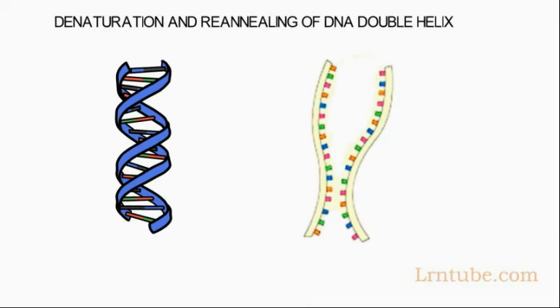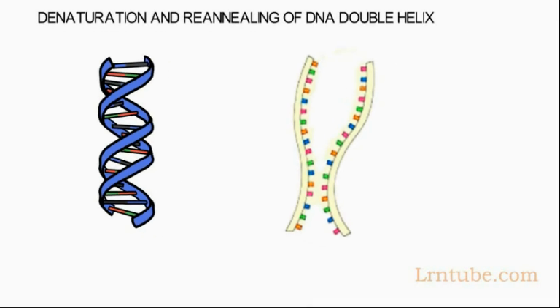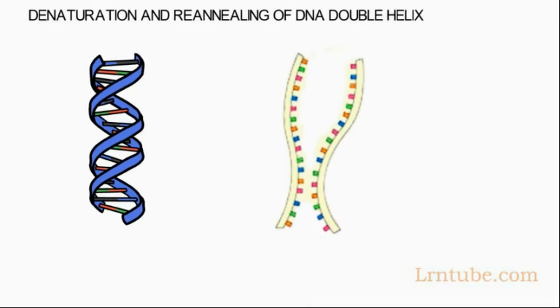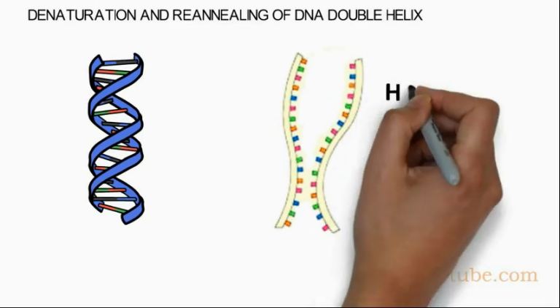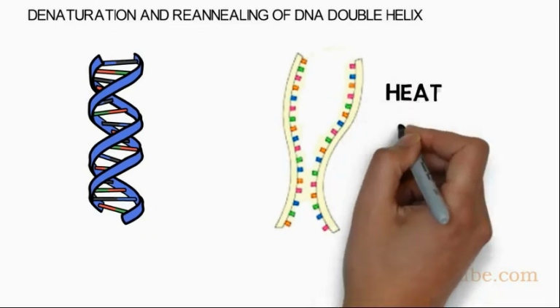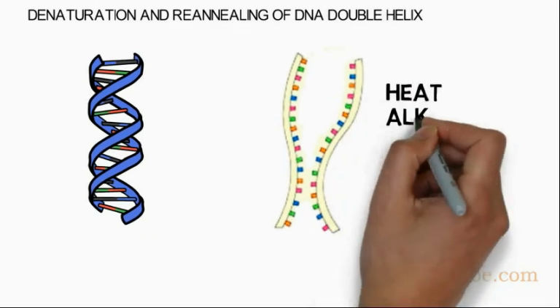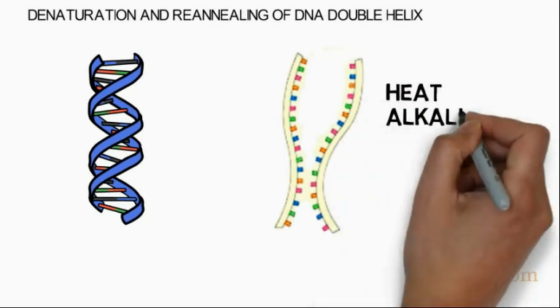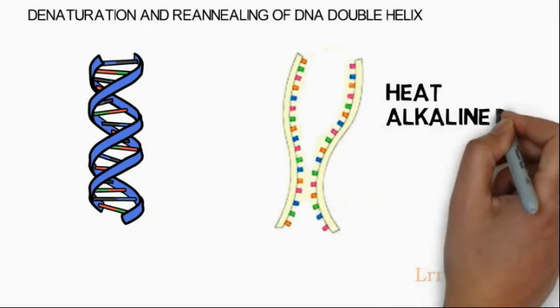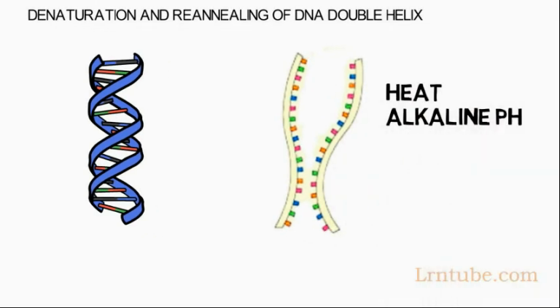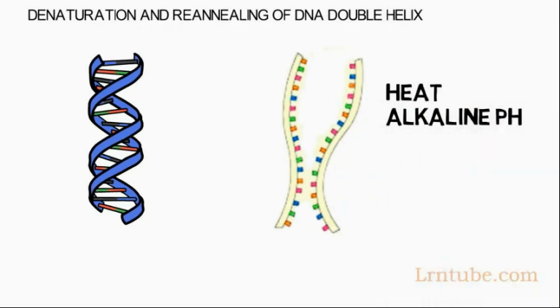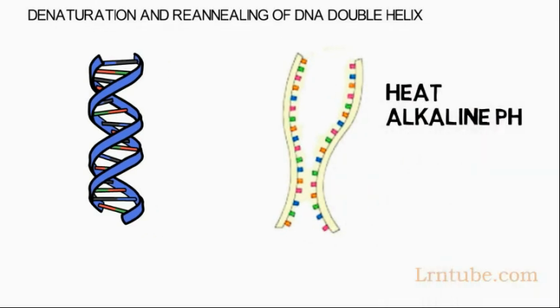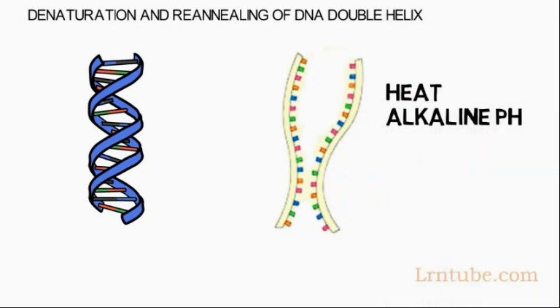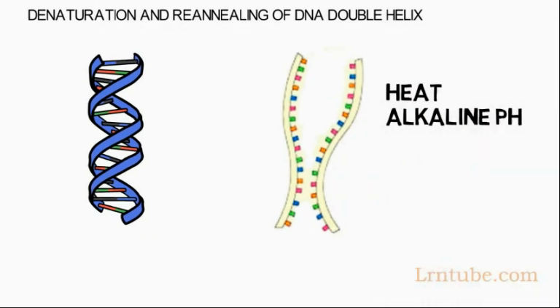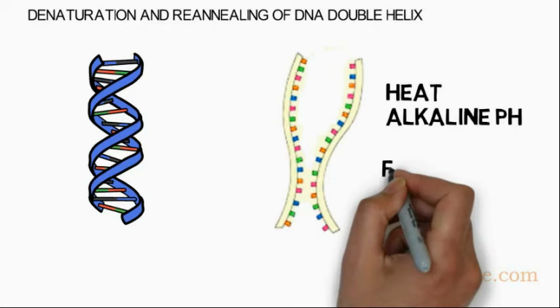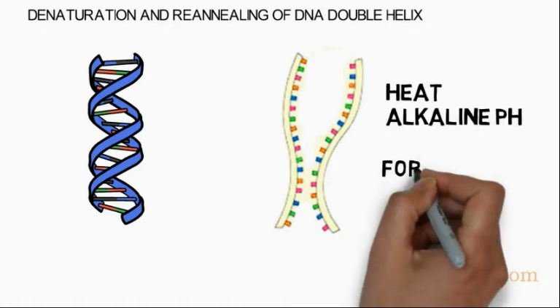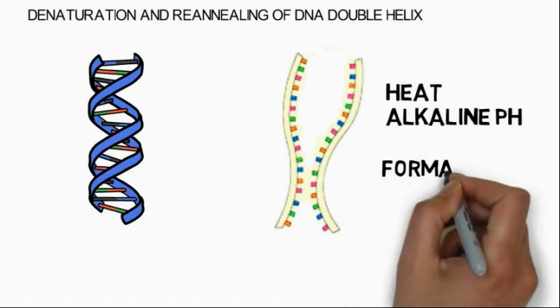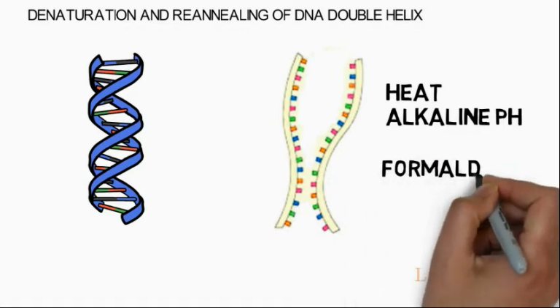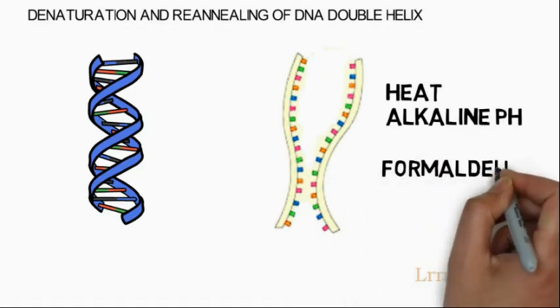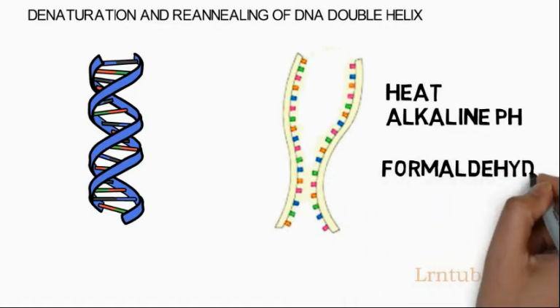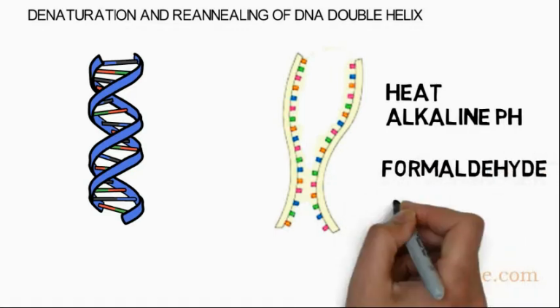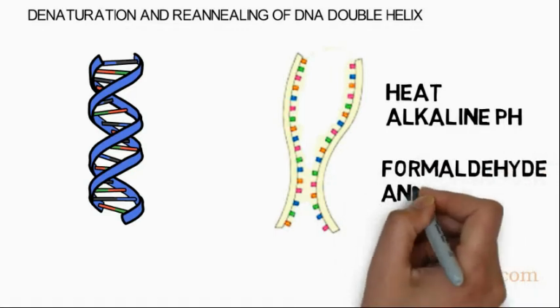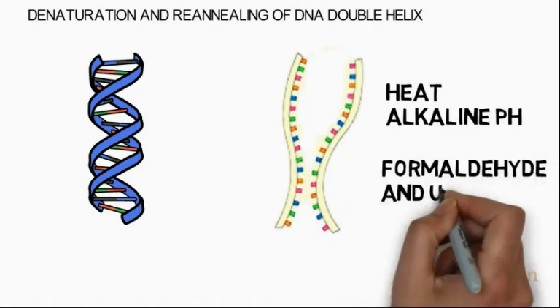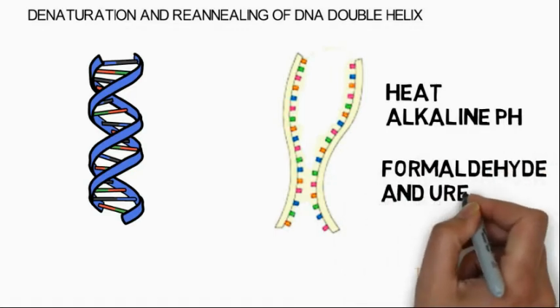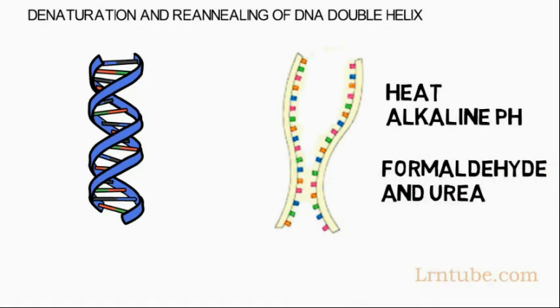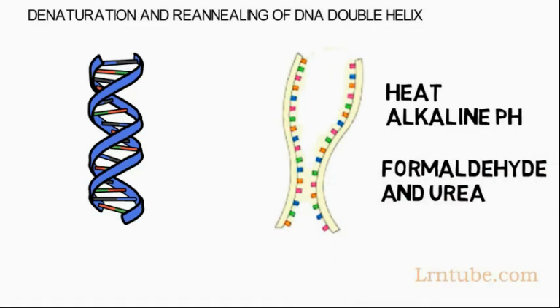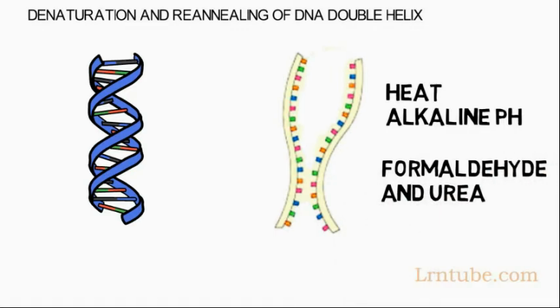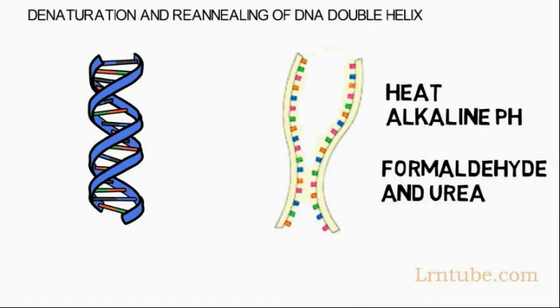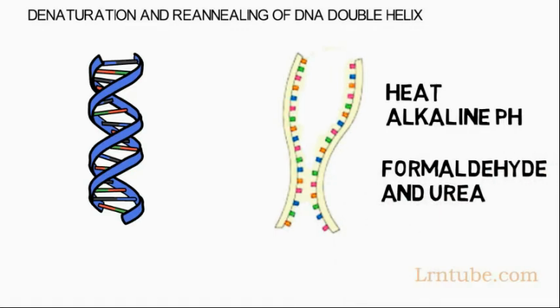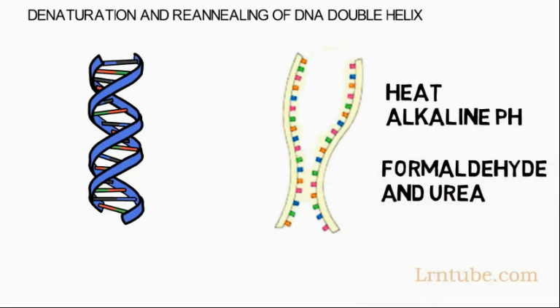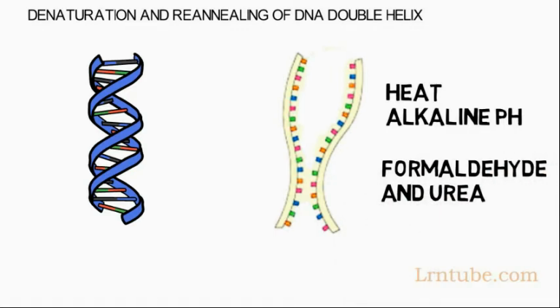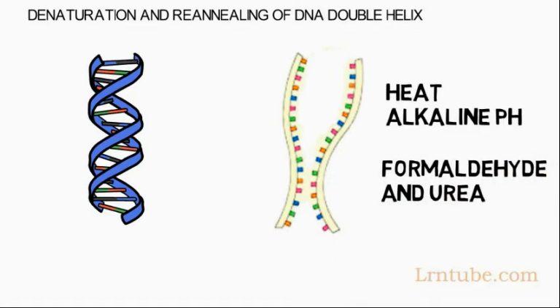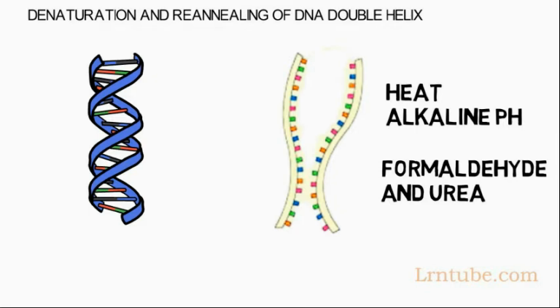Heat, alkaline pH, and chemicals like formaldehyde and urea are commonly used to denature DNA.